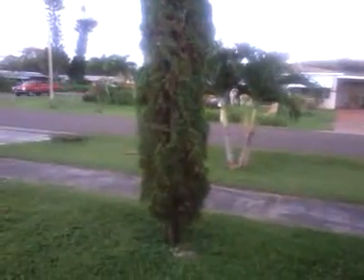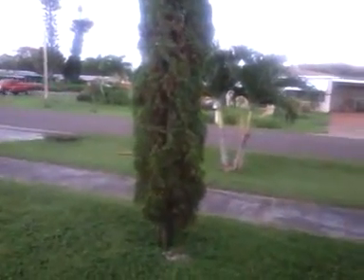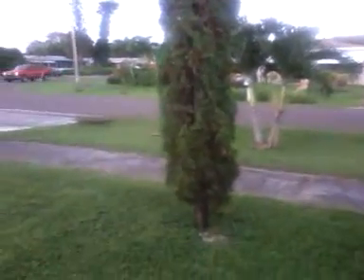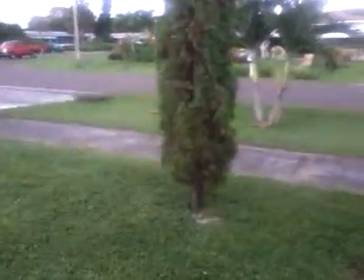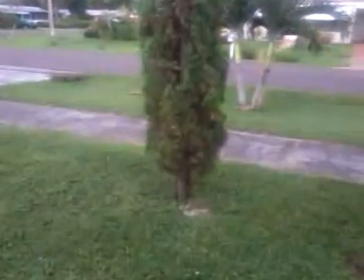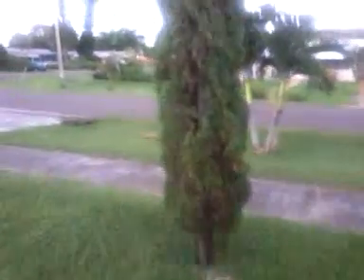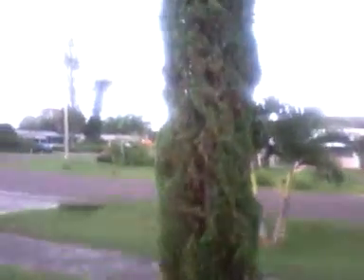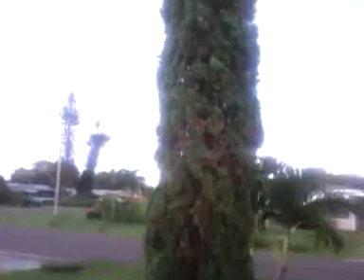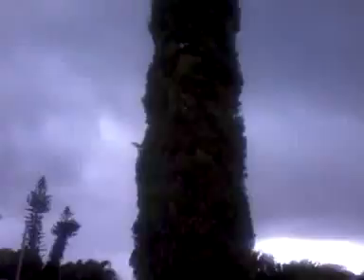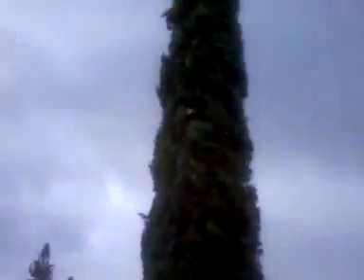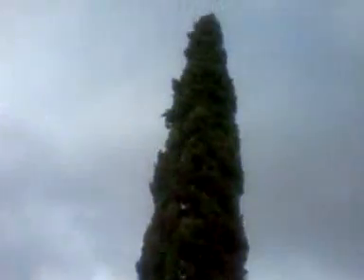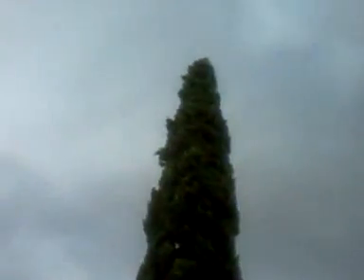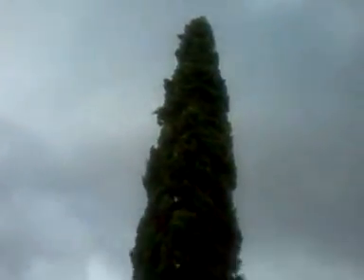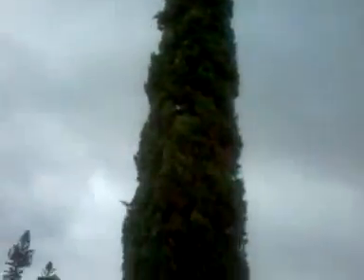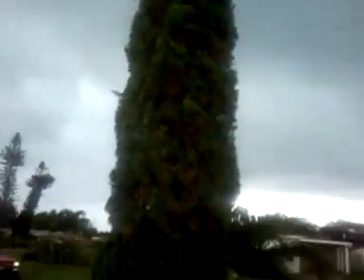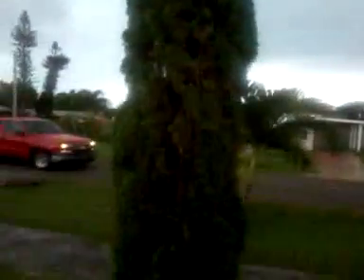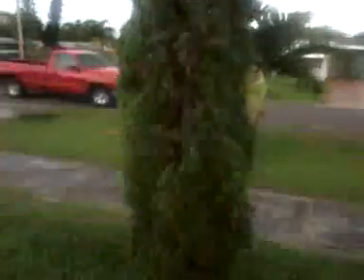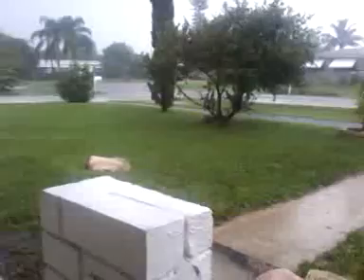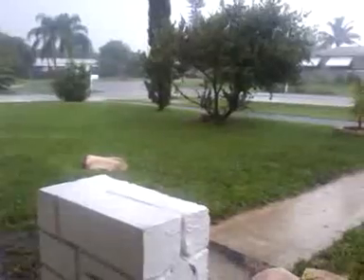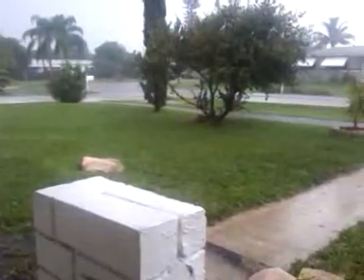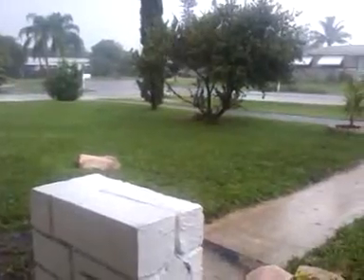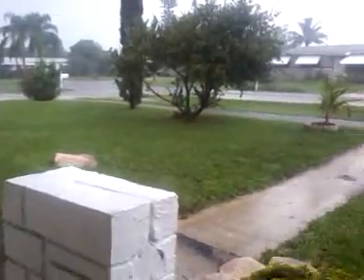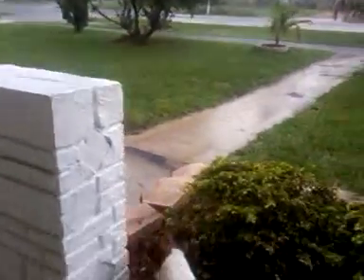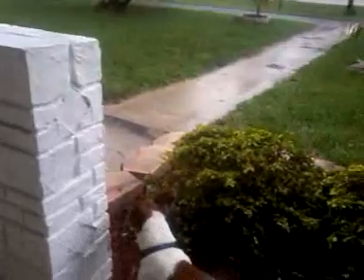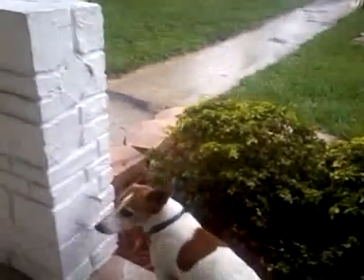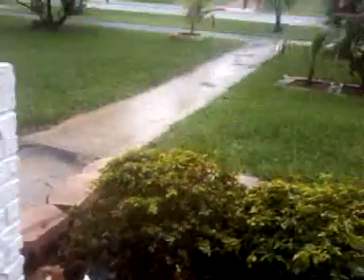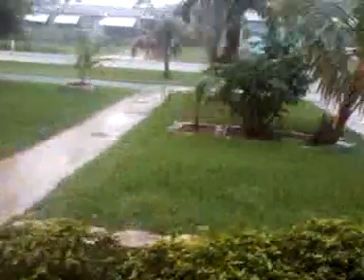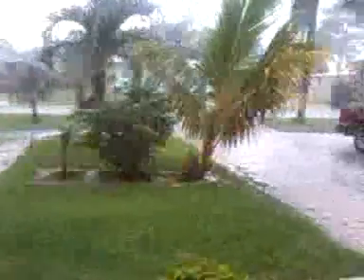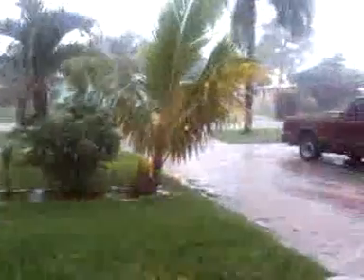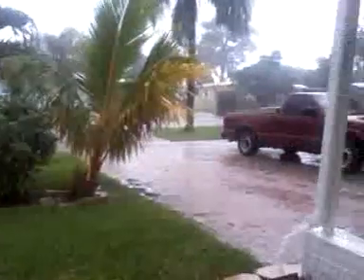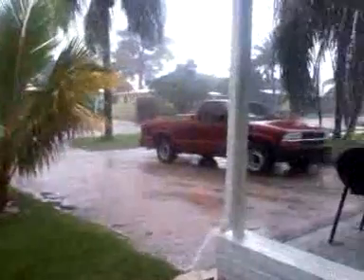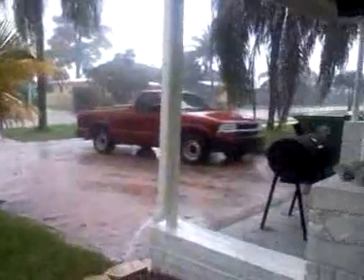This is an Italian cypress. The storm is here, but actually it's slowing down.